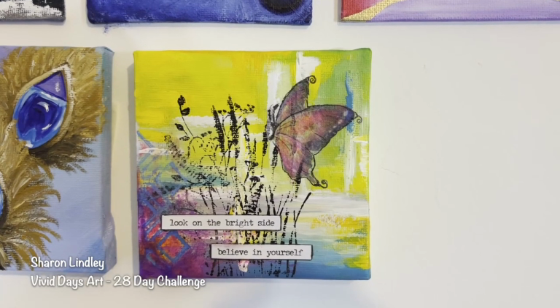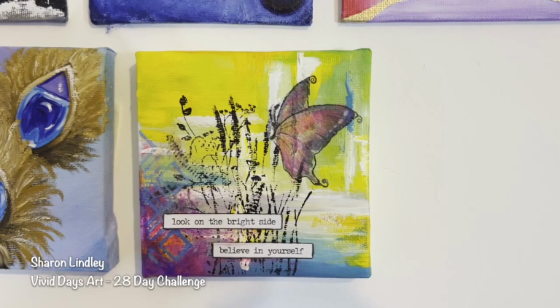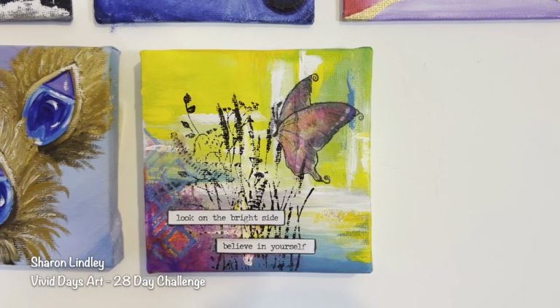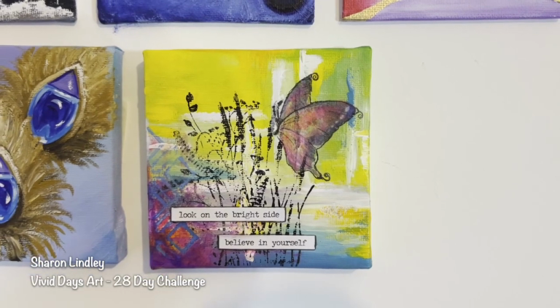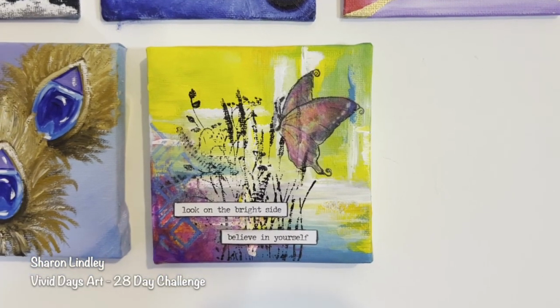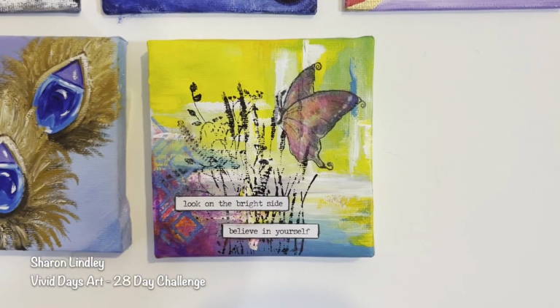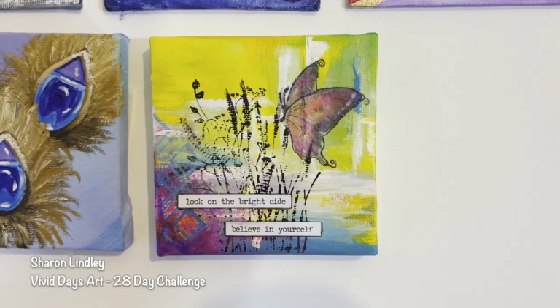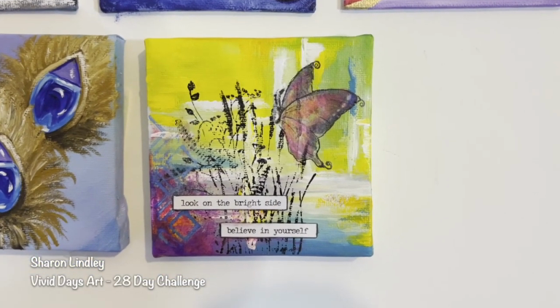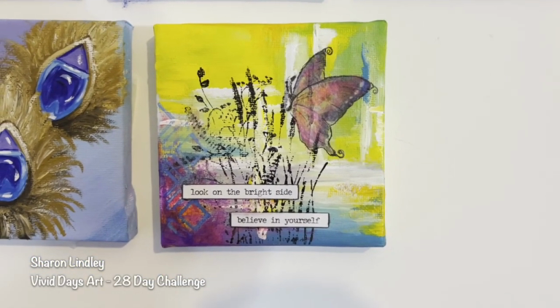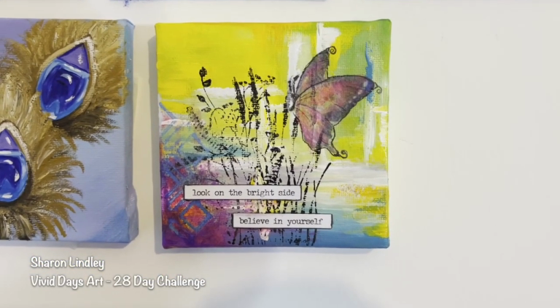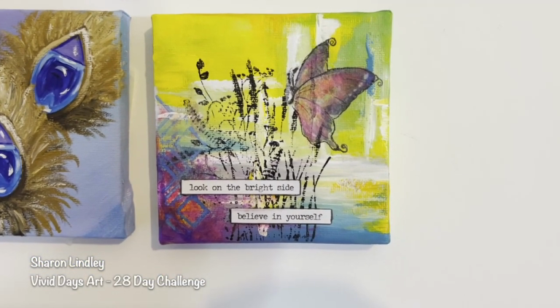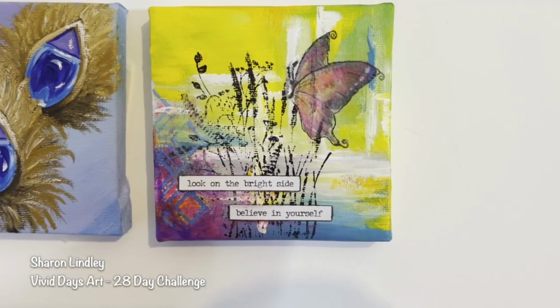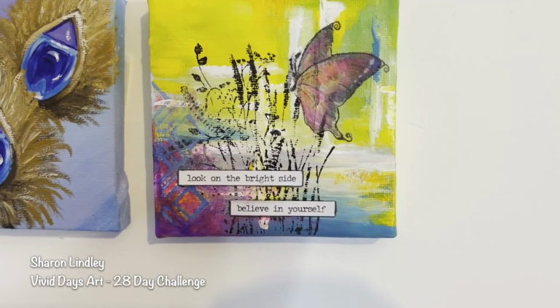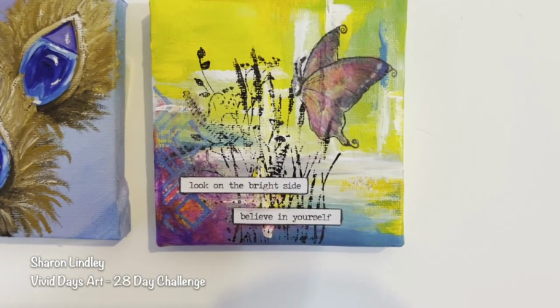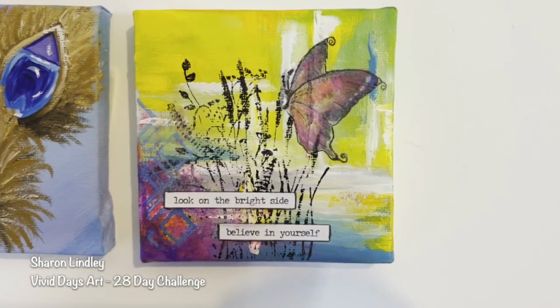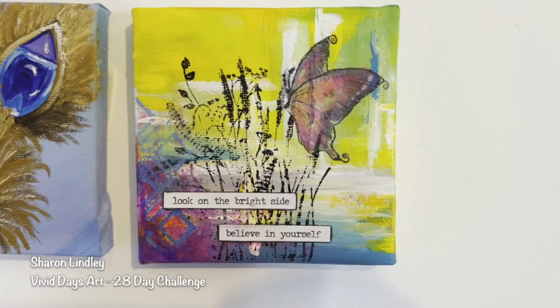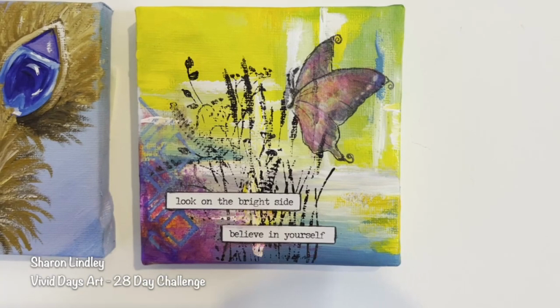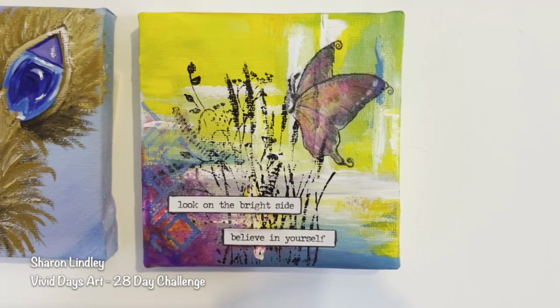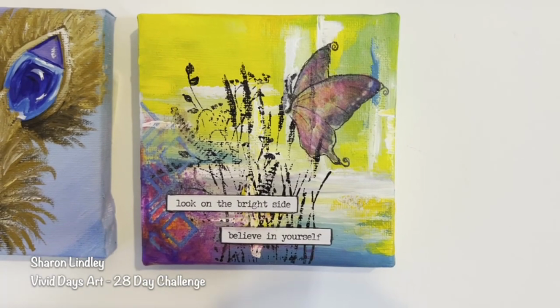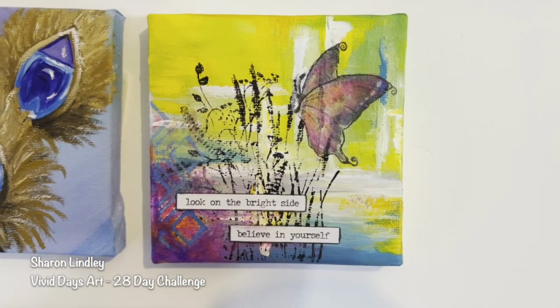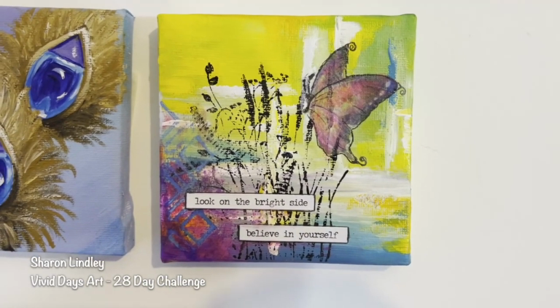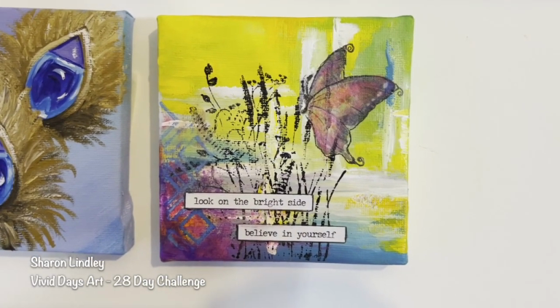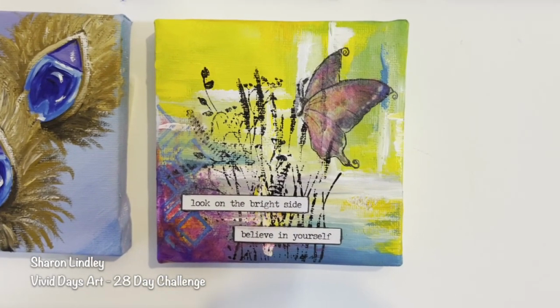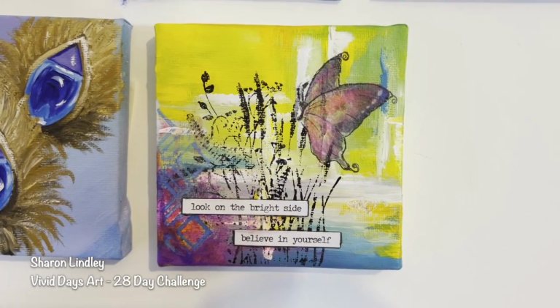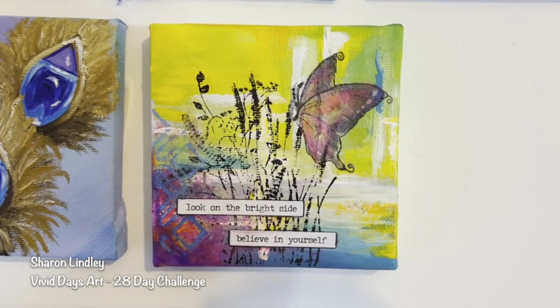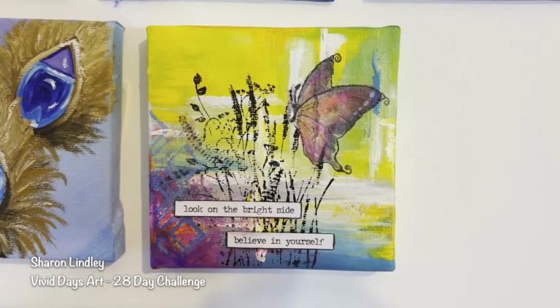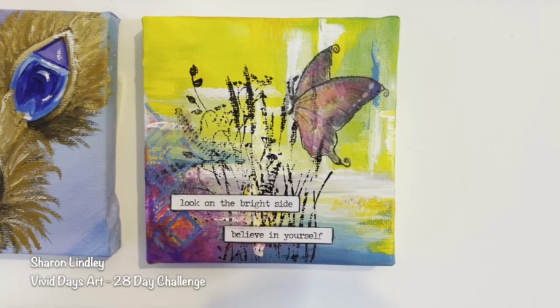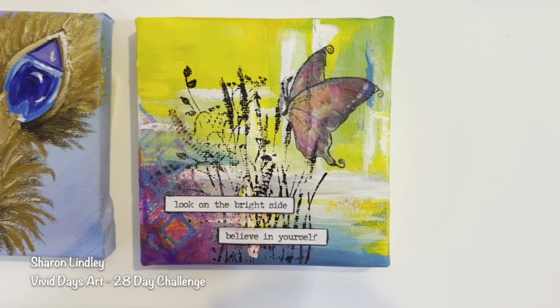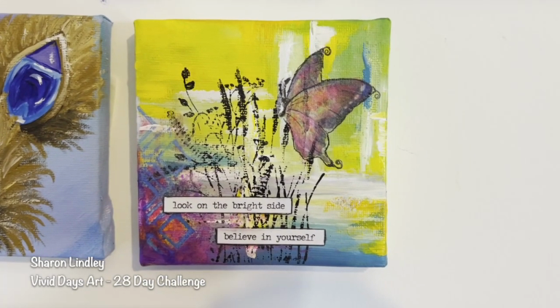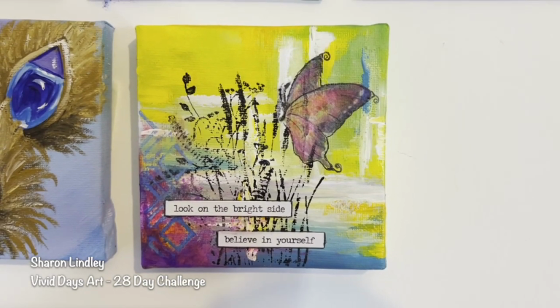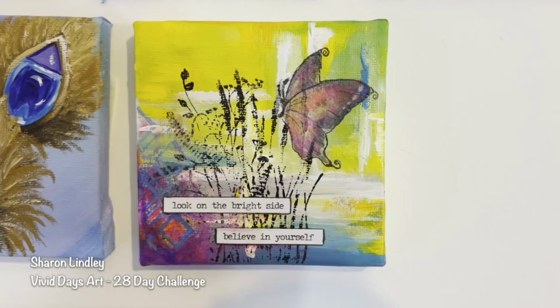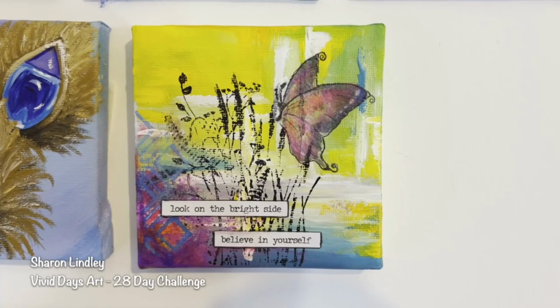Apologies for the shadow — the shadow I meant. That's what happens when you come home from work late and I don't have time to really set up my lights properly.